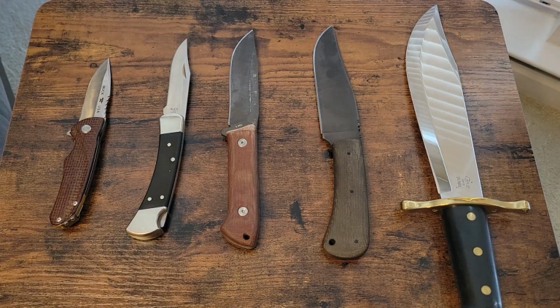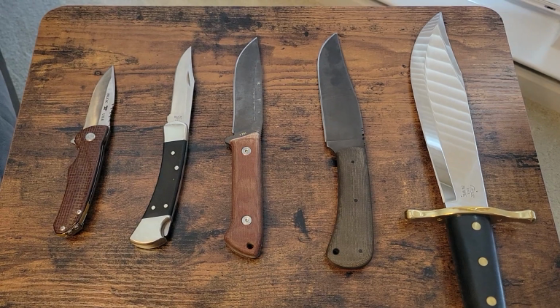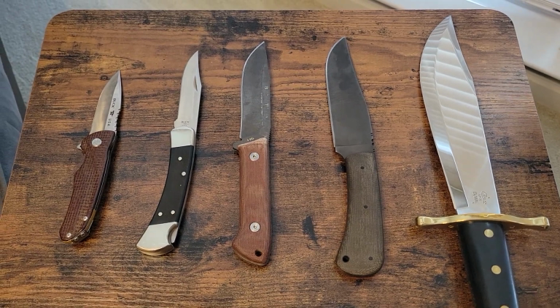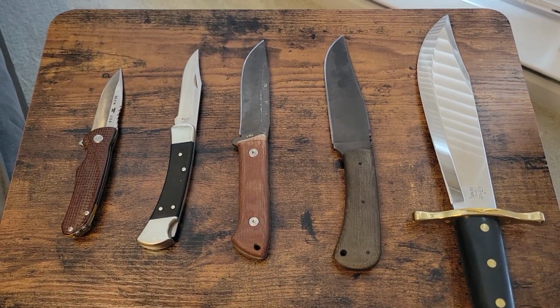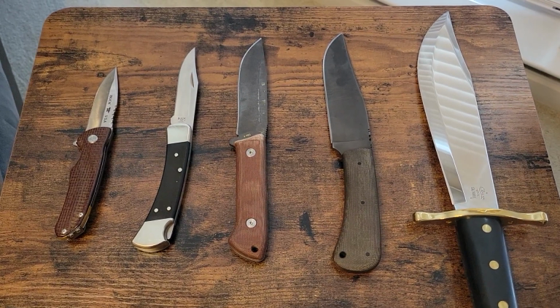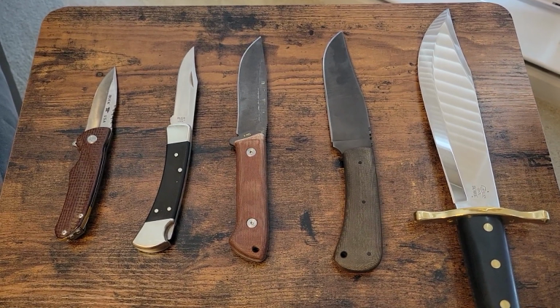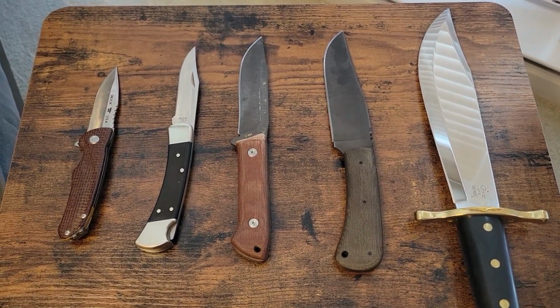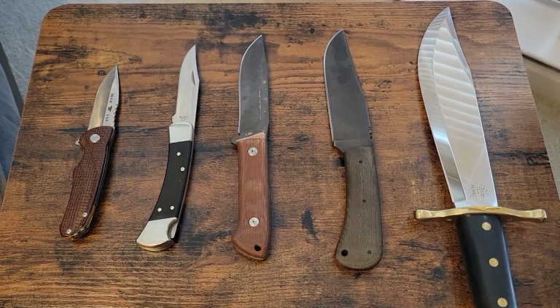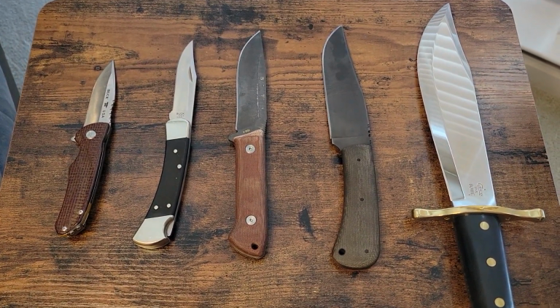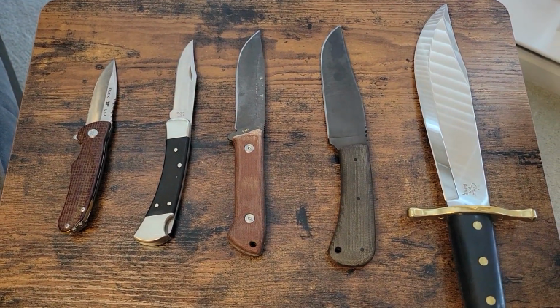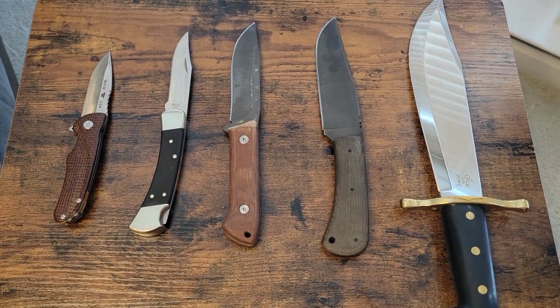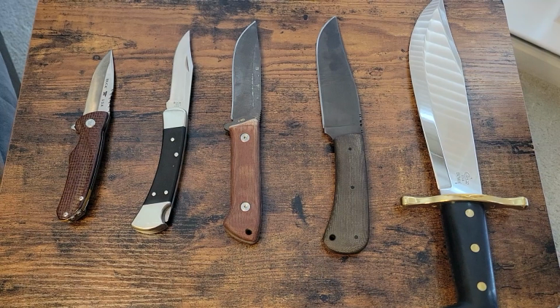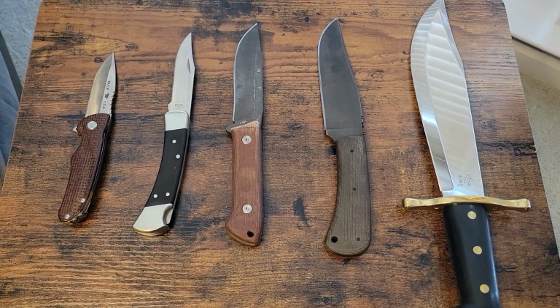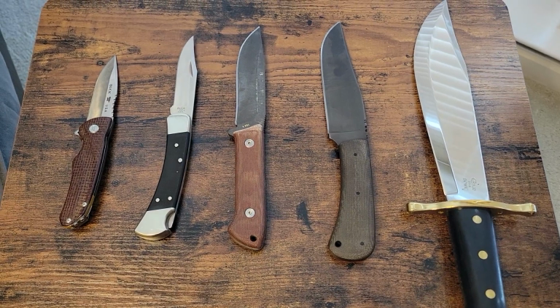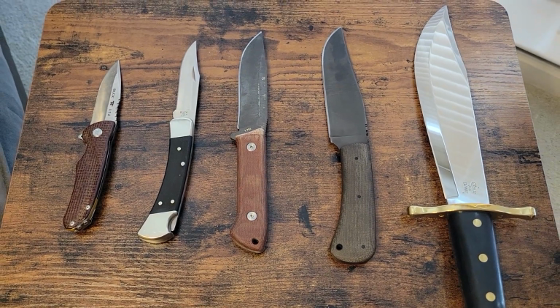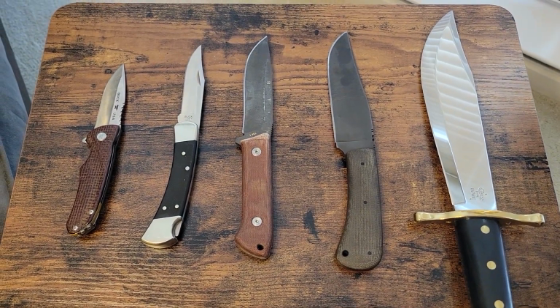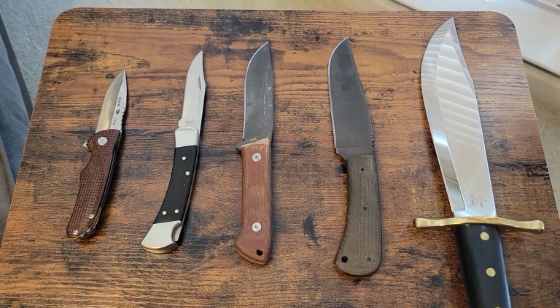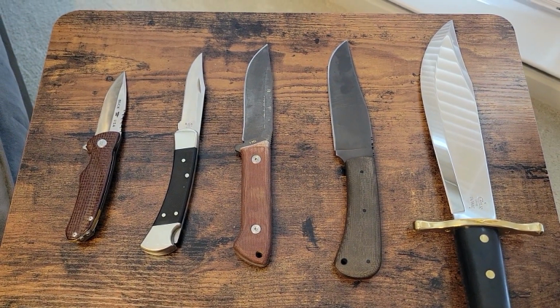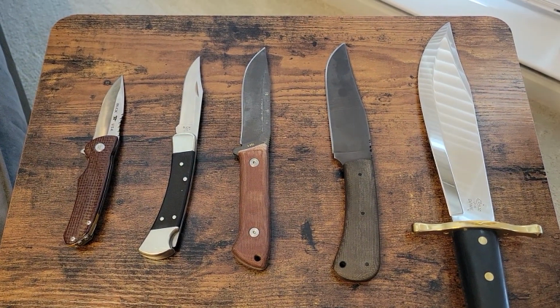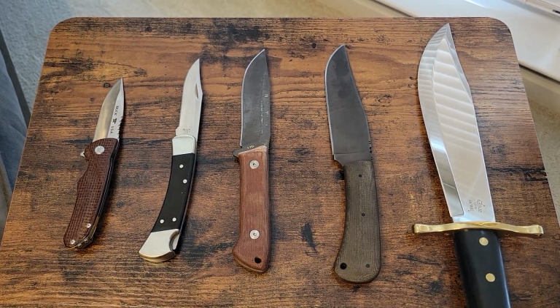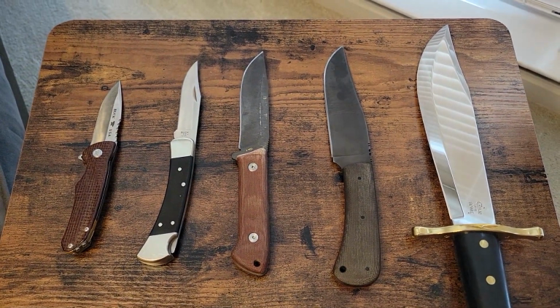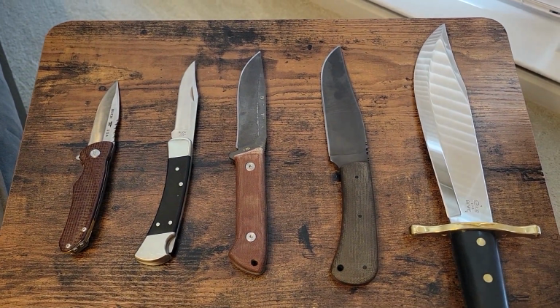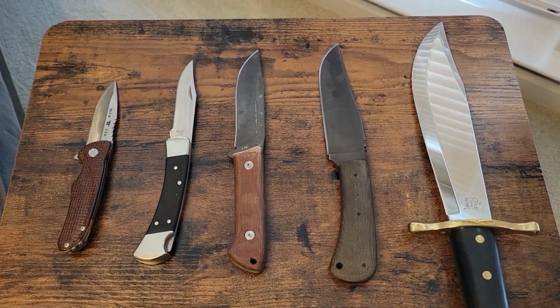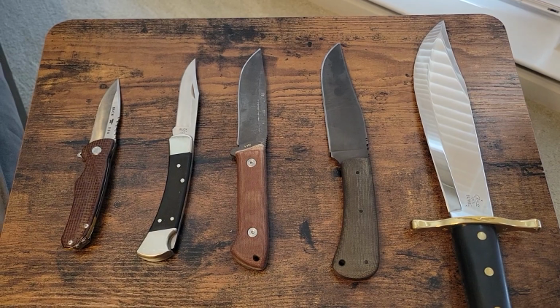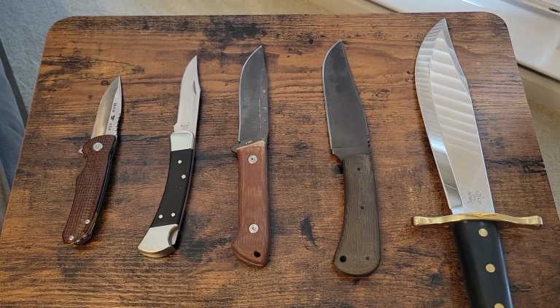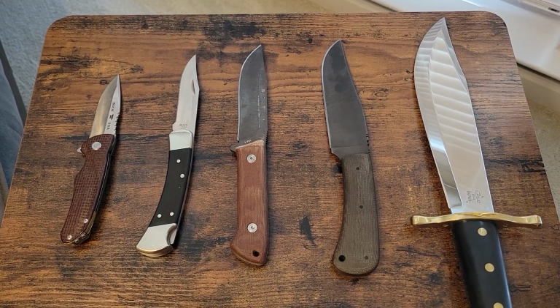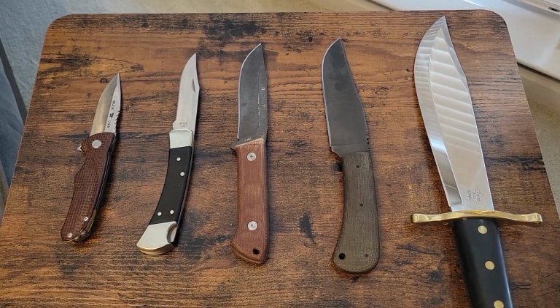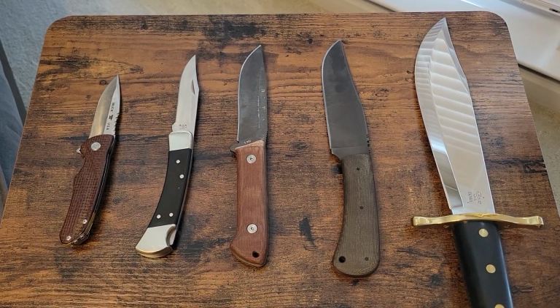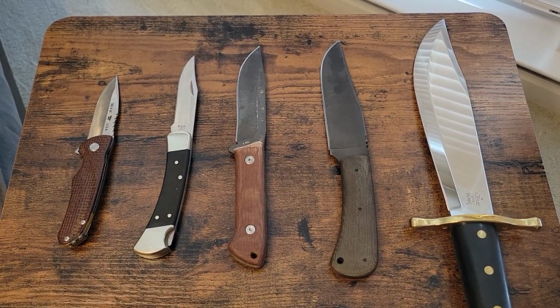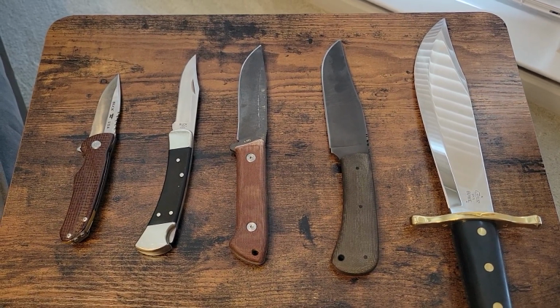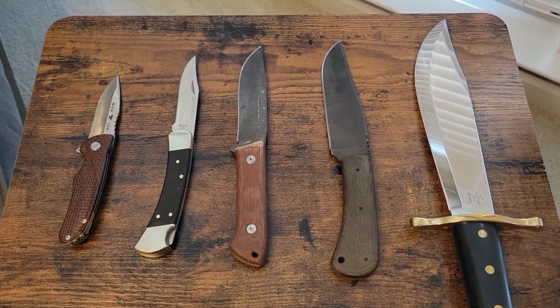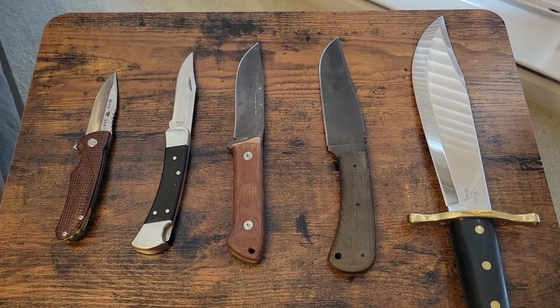I thought I would jump in and participate in this open tag going around YouTube: five knives that make me smile. So here we are — five knives here on the table.